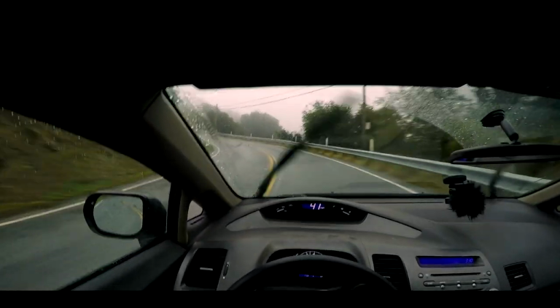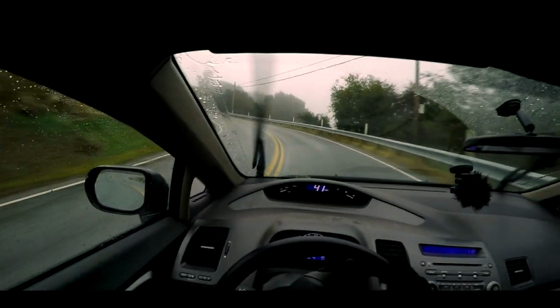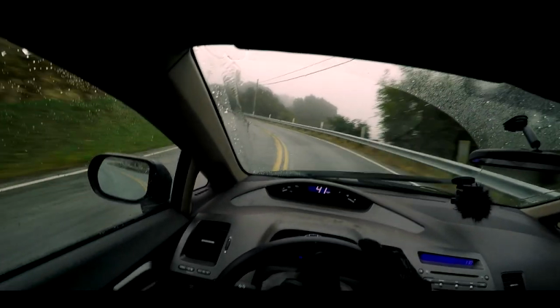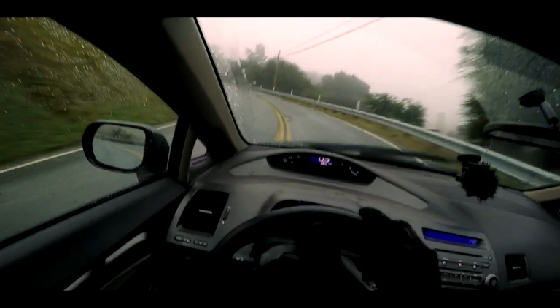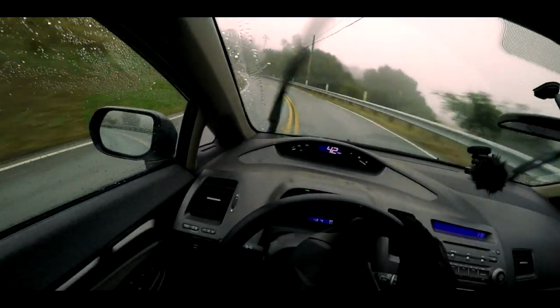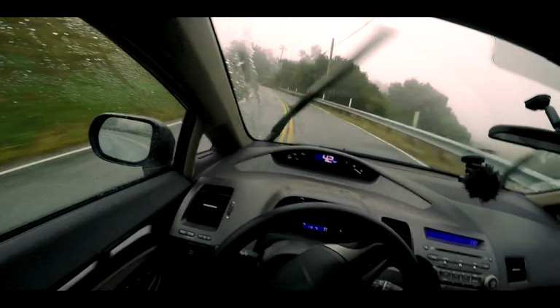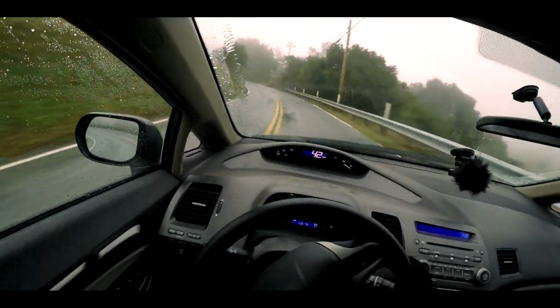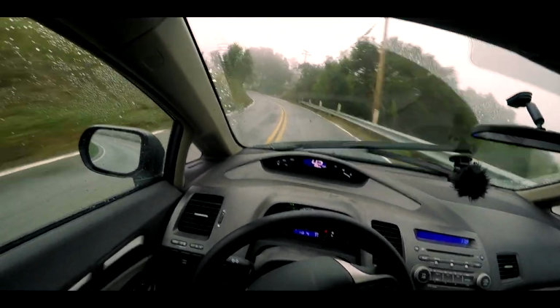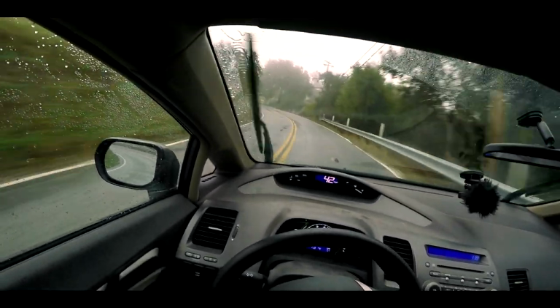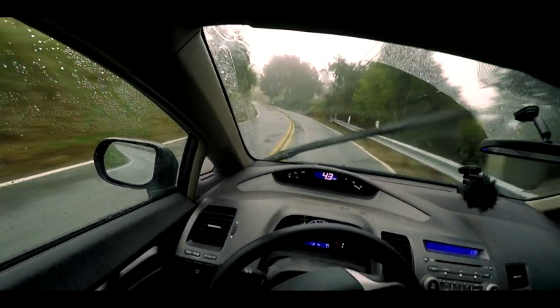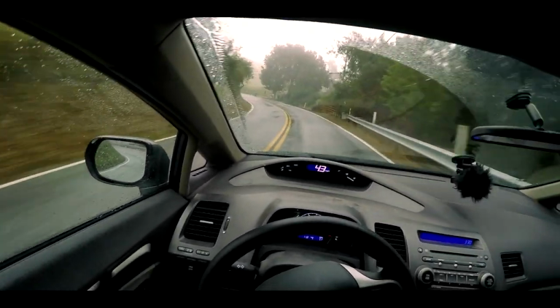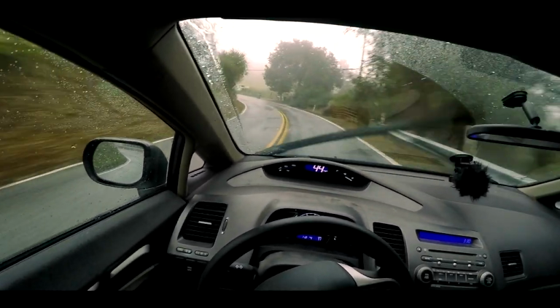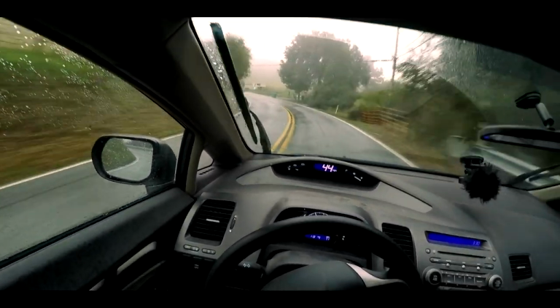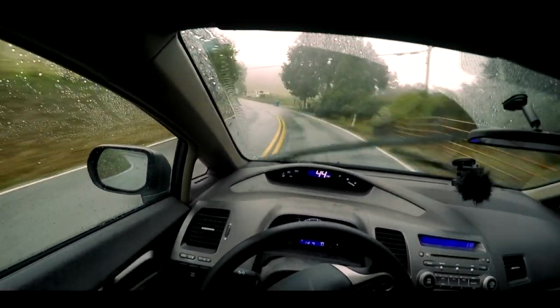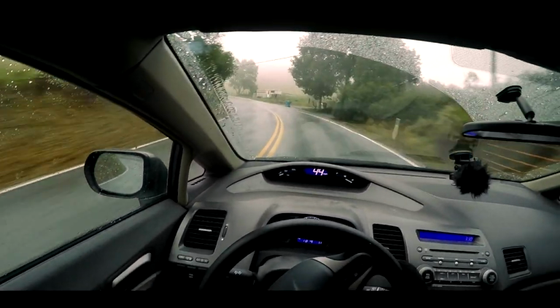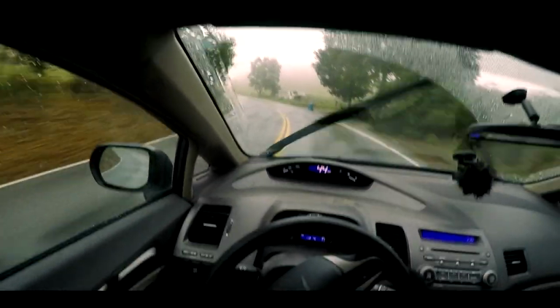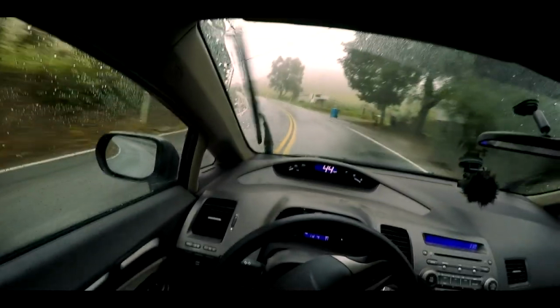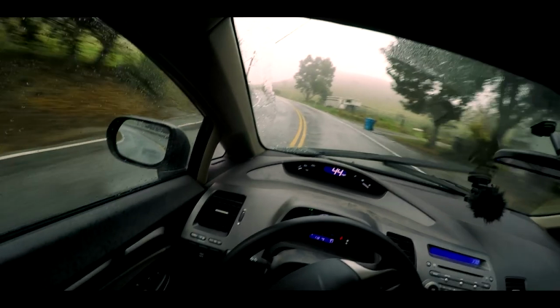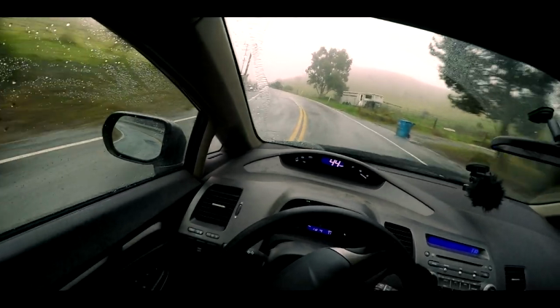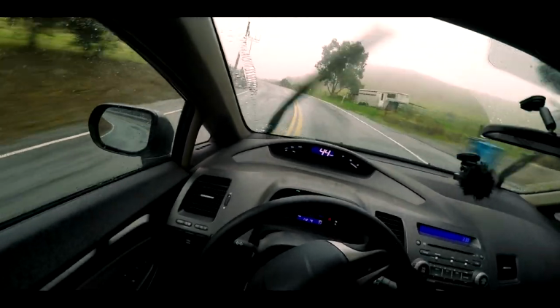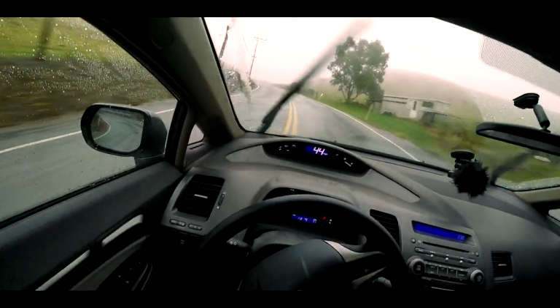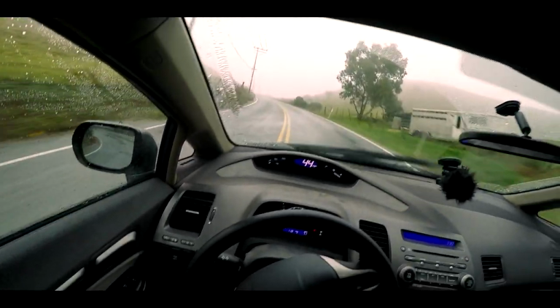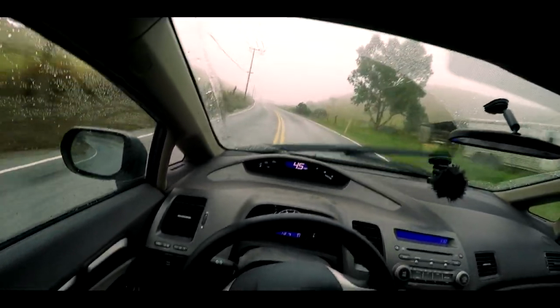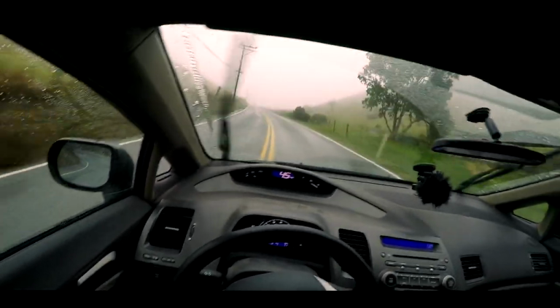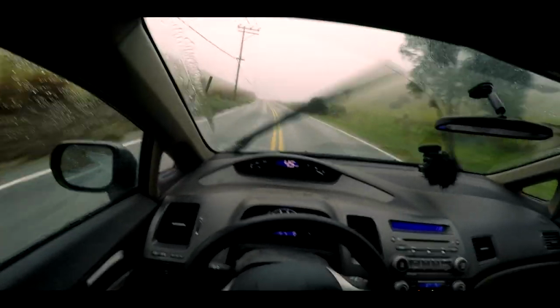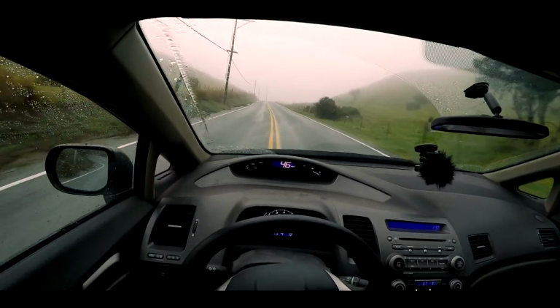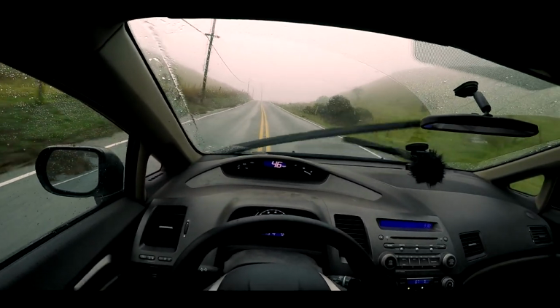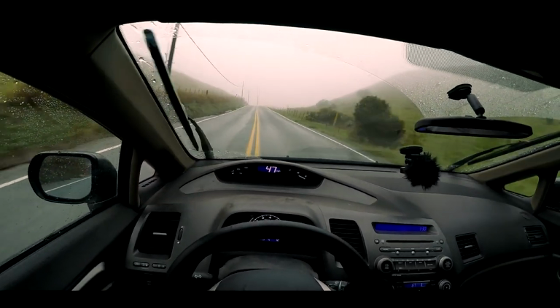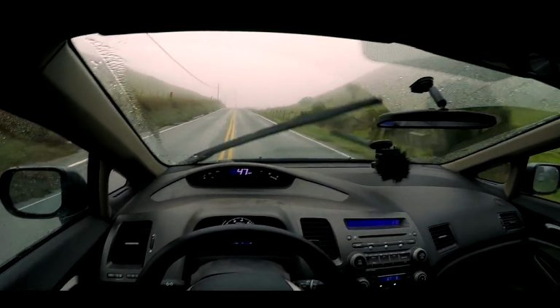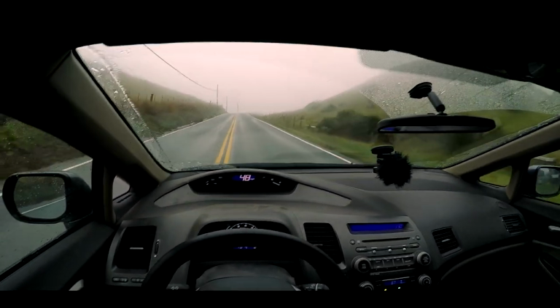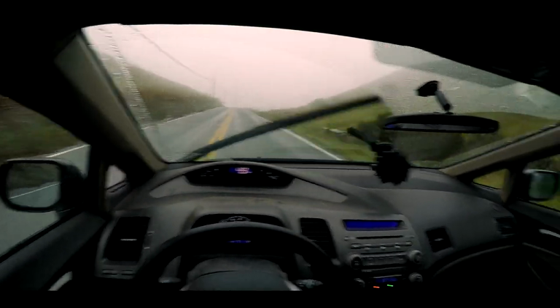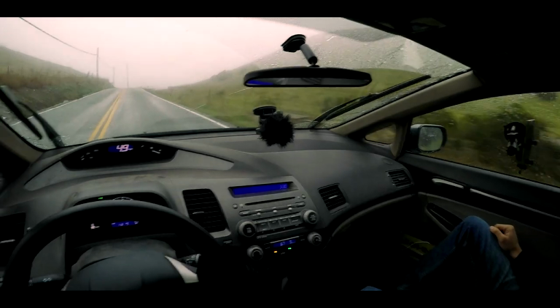So for starters, if it doesn't show up on the film very well, it is raining. It's been raining pretty heavily too, so there's a lot of water on the ground — not a lot of grip.